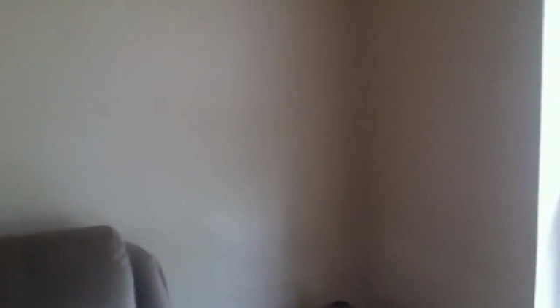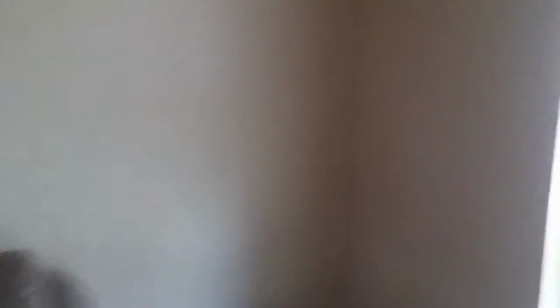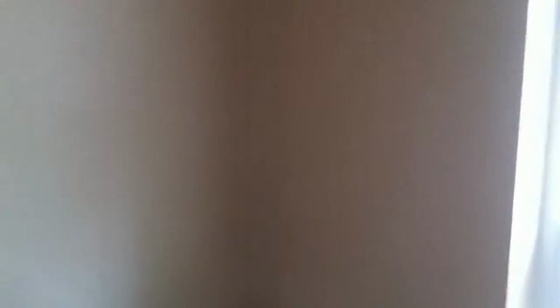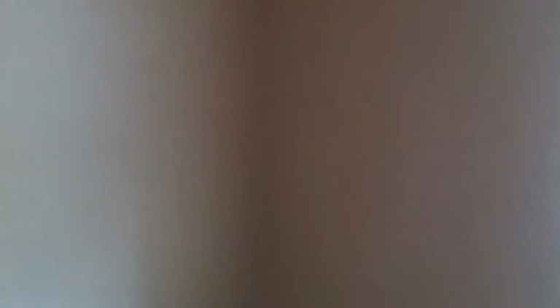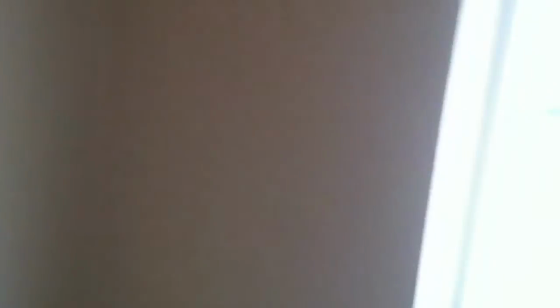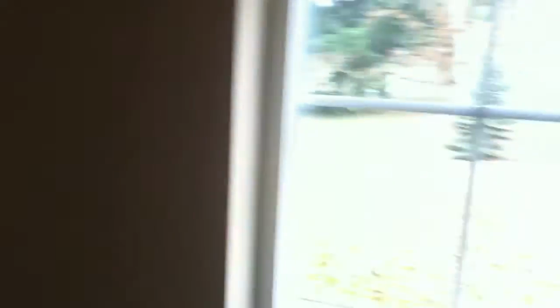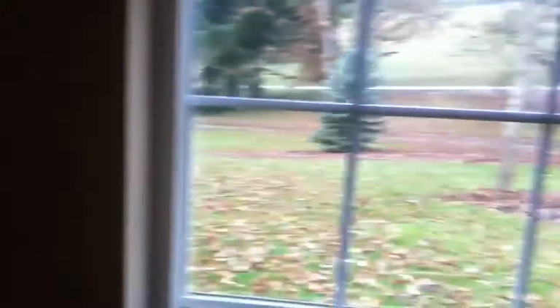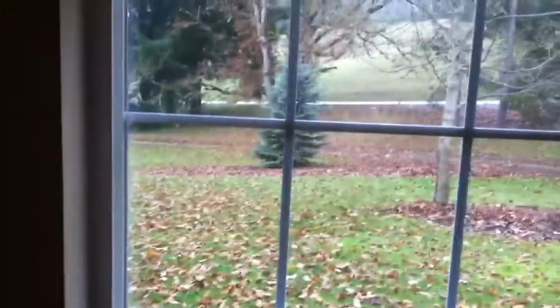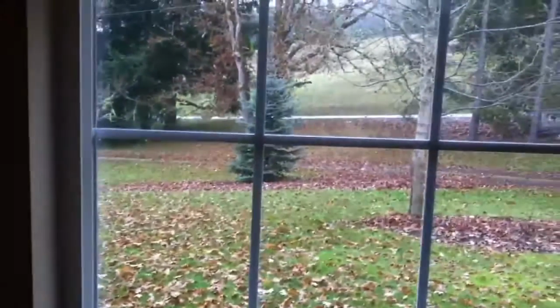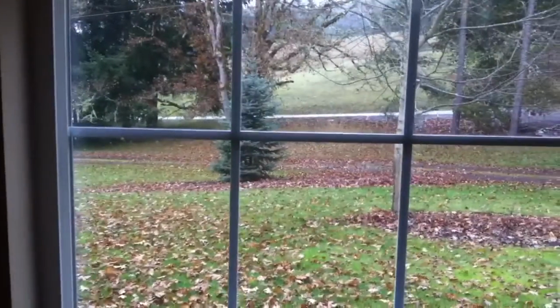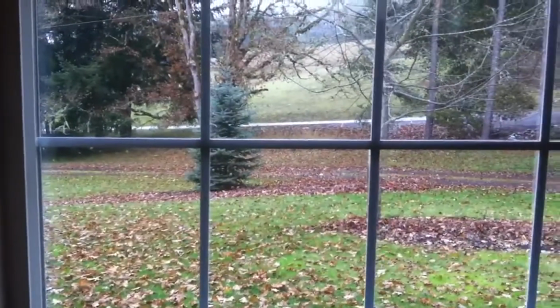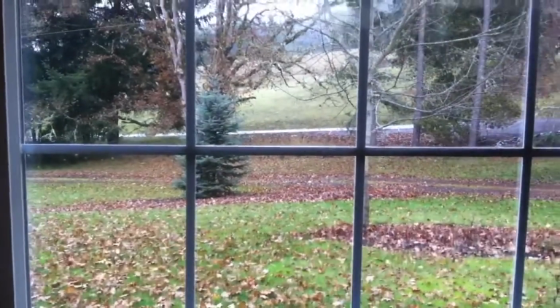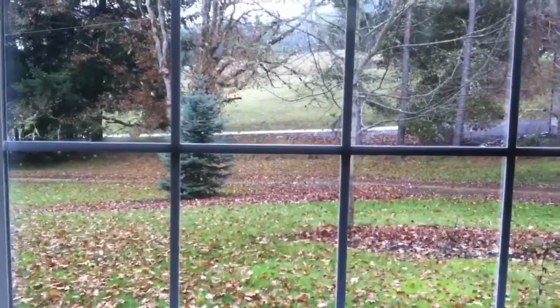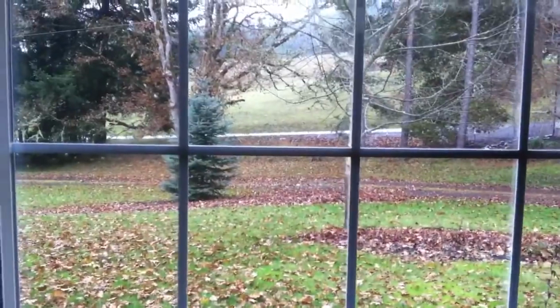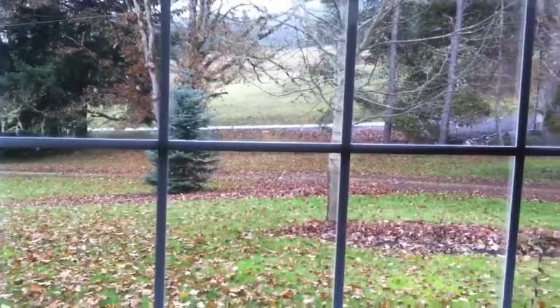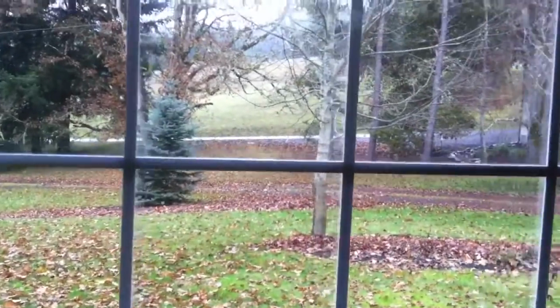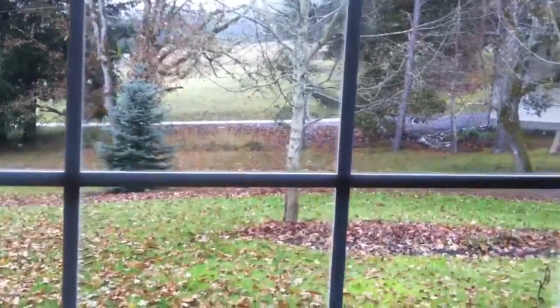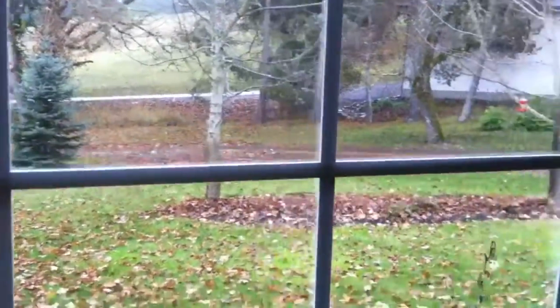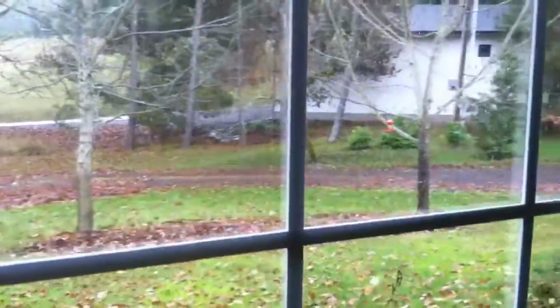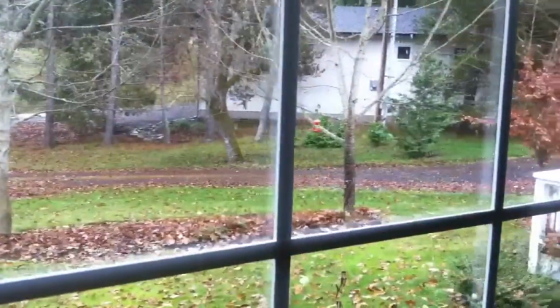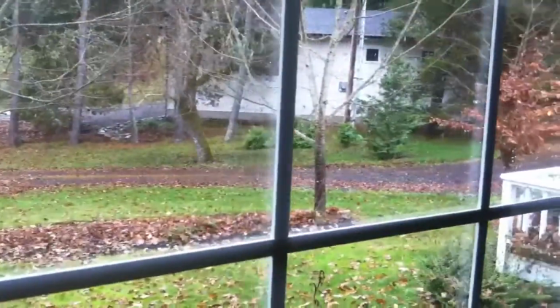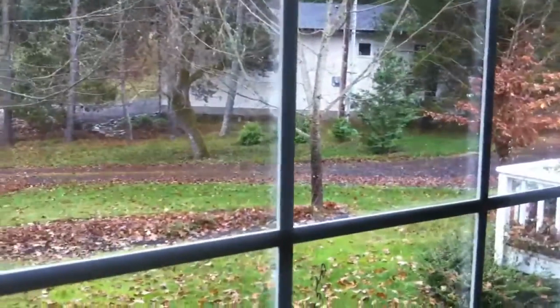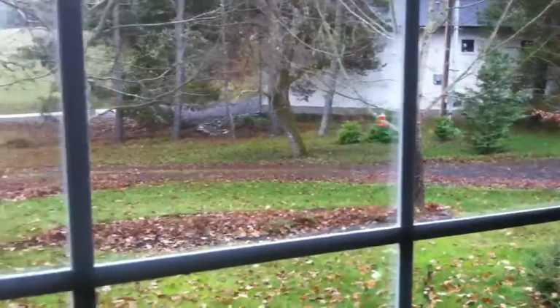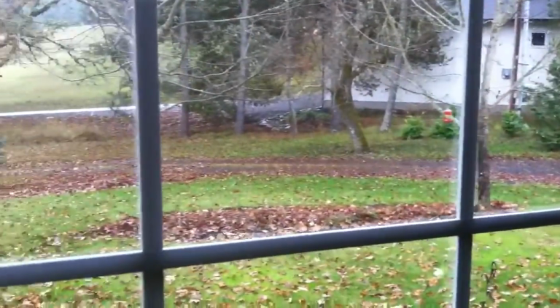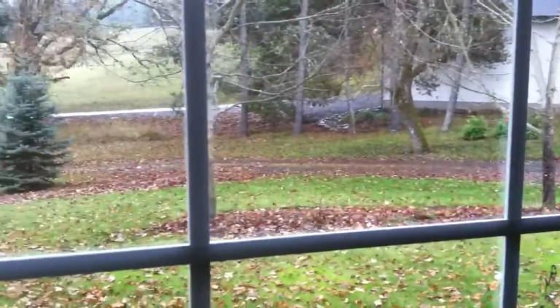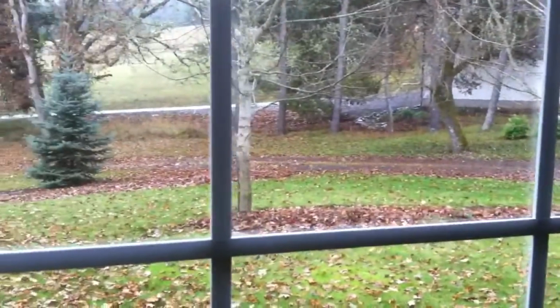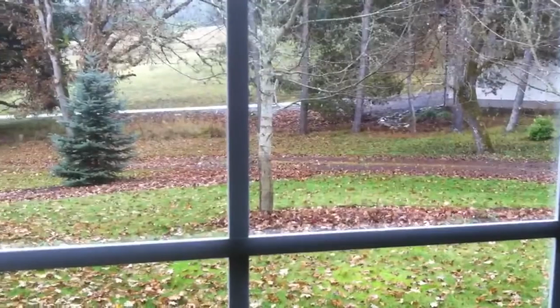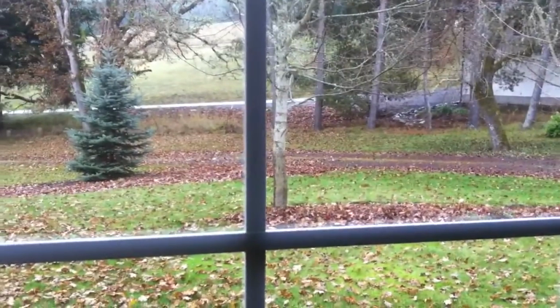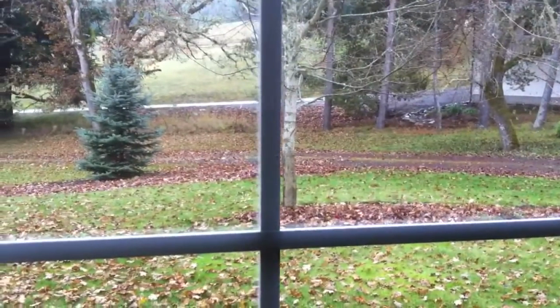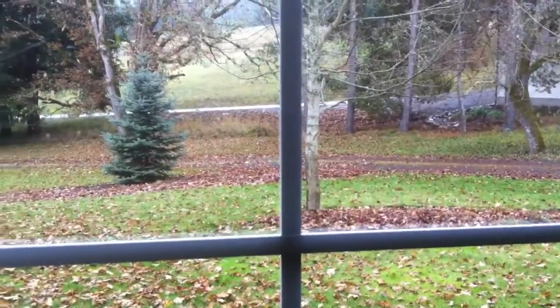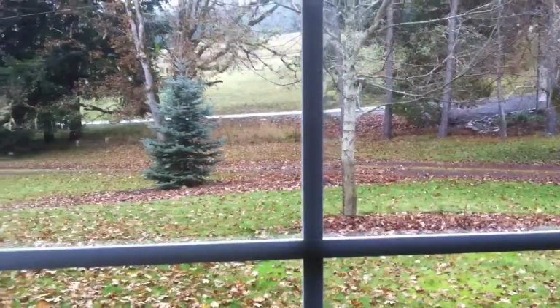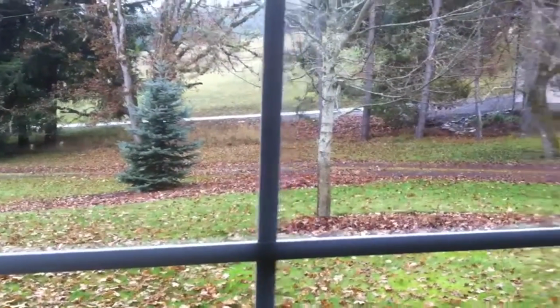Come over to the other corner. Here's your view at your front living room window. It's about a 200-foot road that leads to the main road.